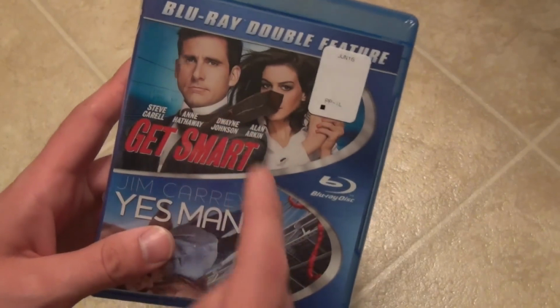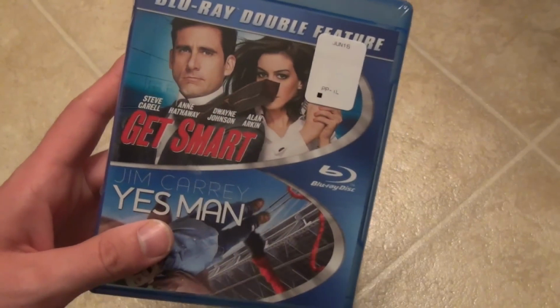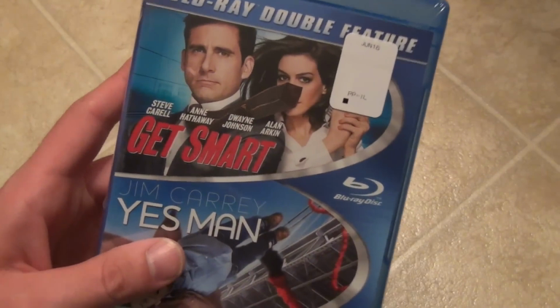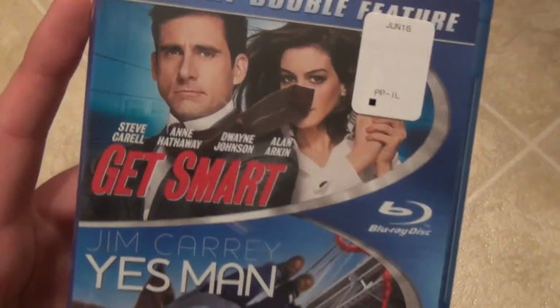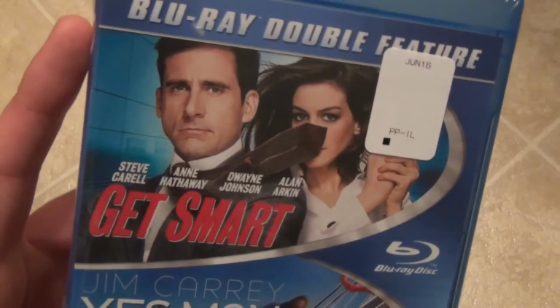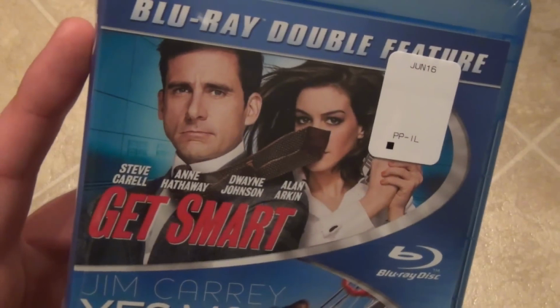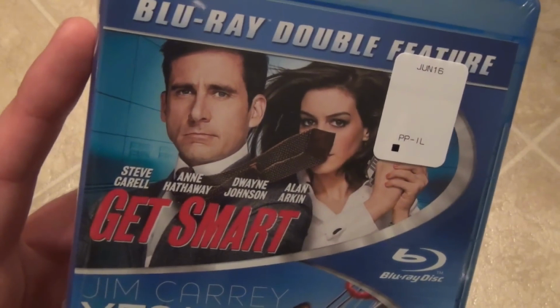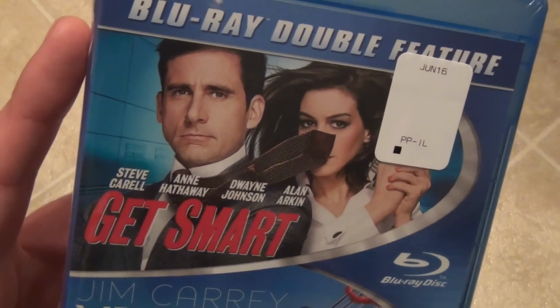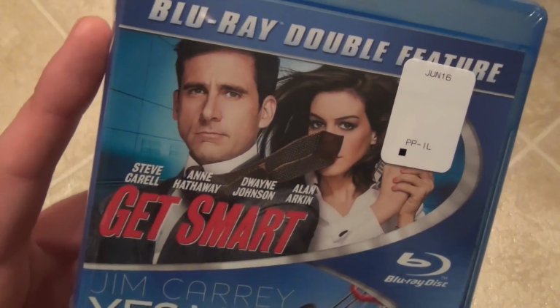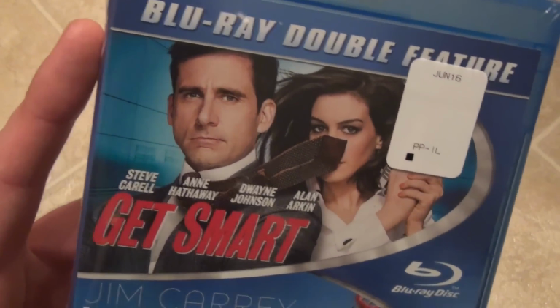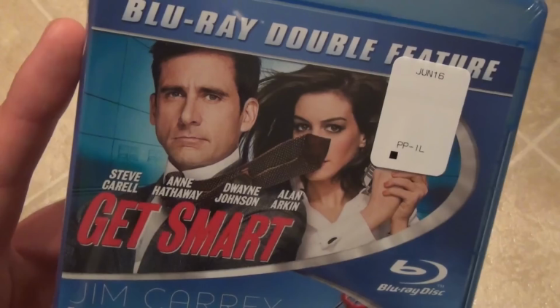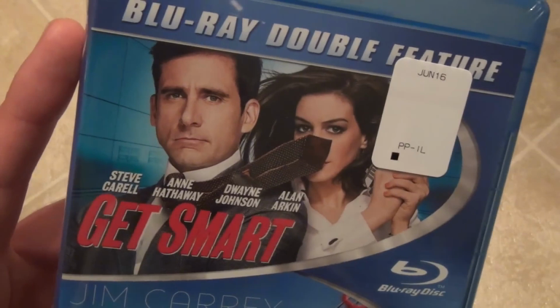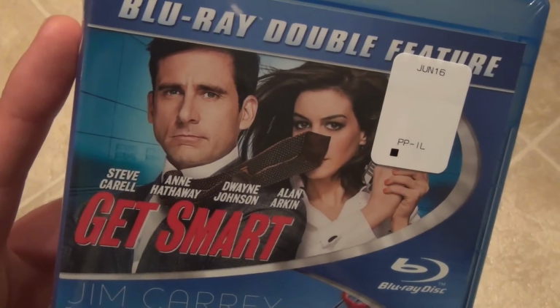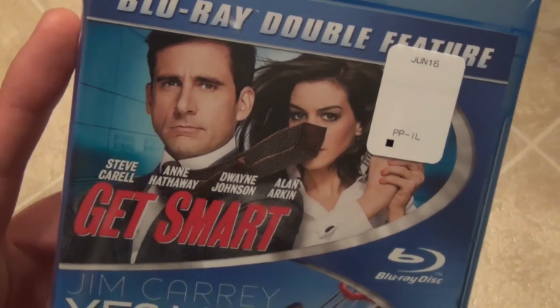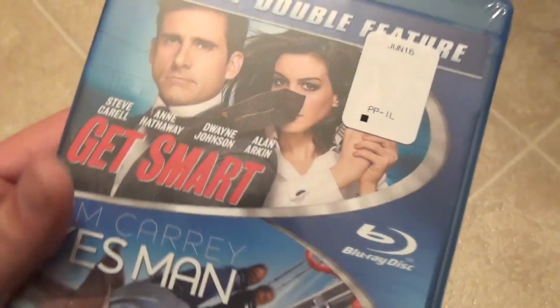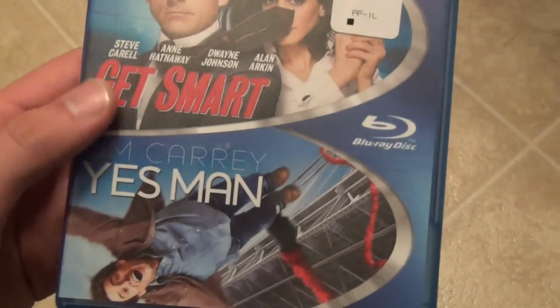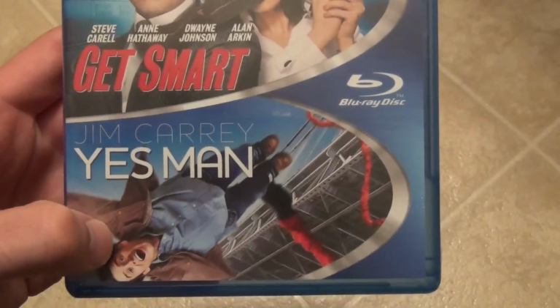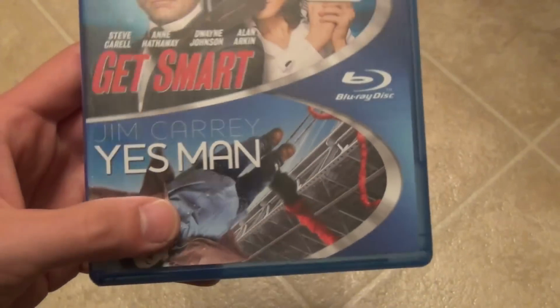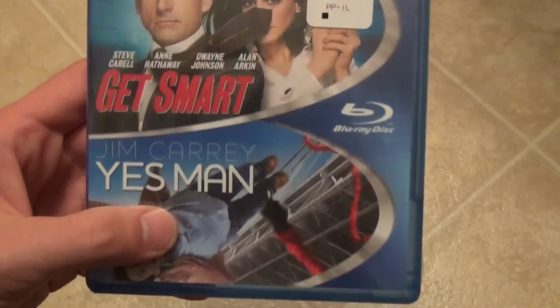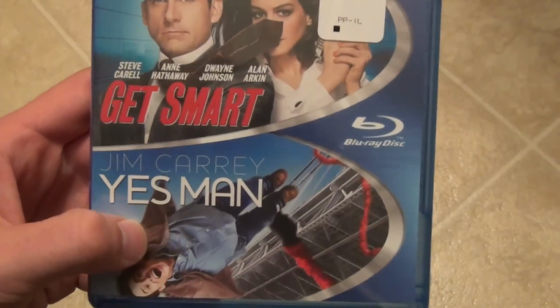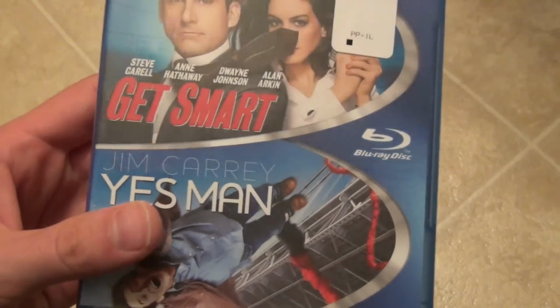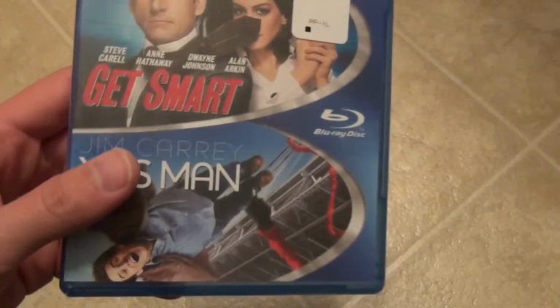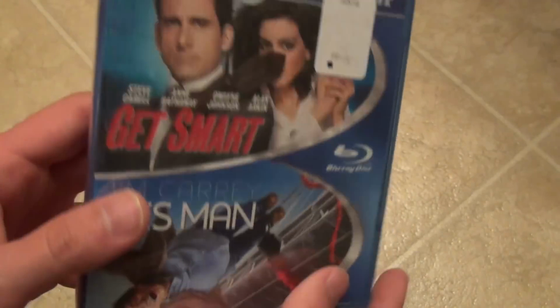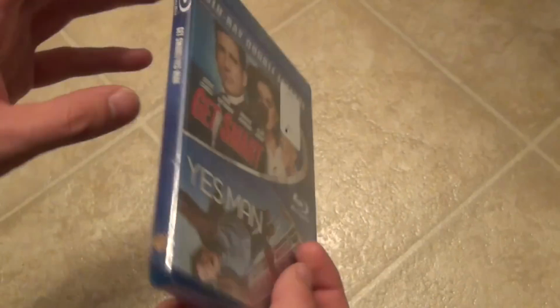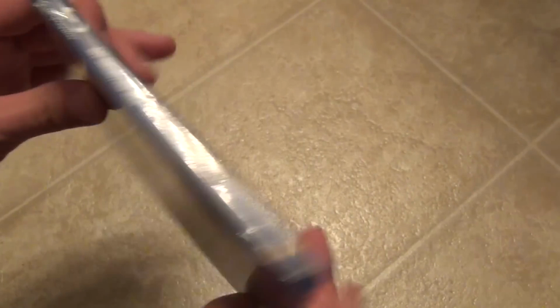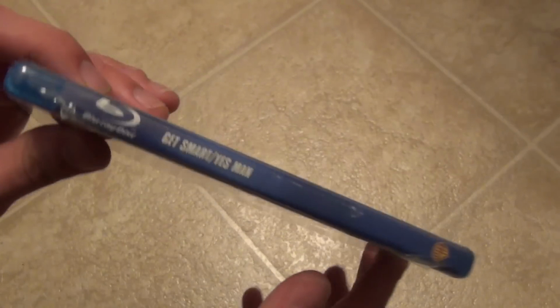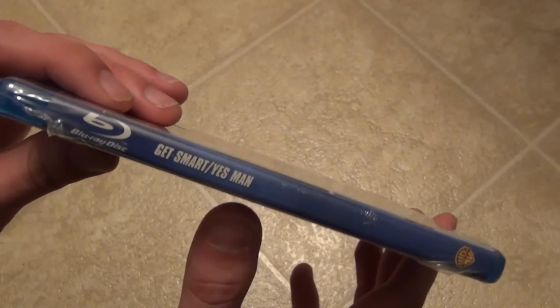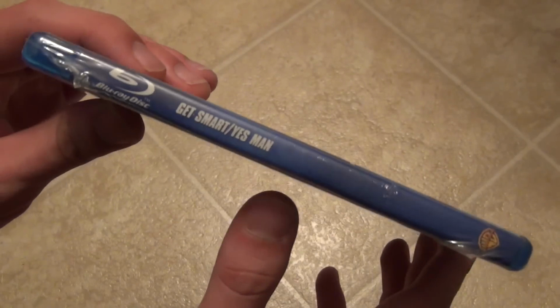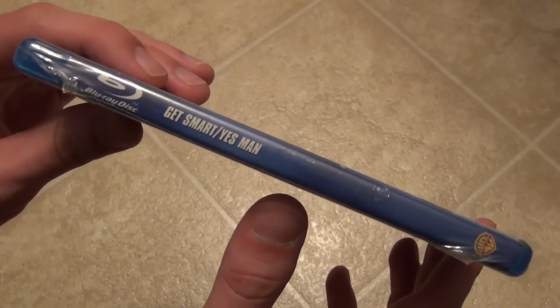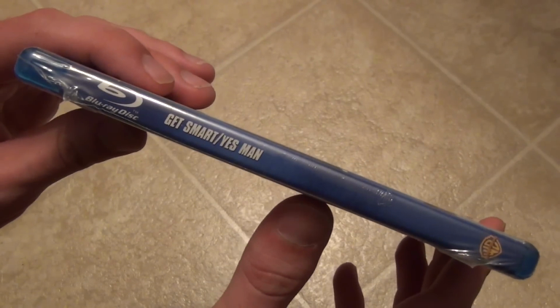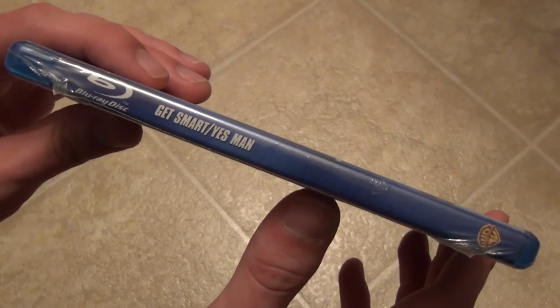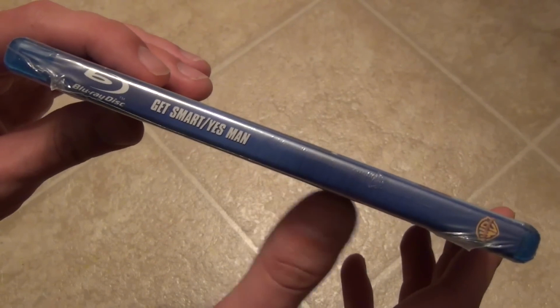Never seen Get Smart, so that's kind of mainly the way I decided to pick this up. It looks like it might be interesting. And Yes Man is a movie that I enjoy quite a bit, so definitely glad to keep that in the collection.